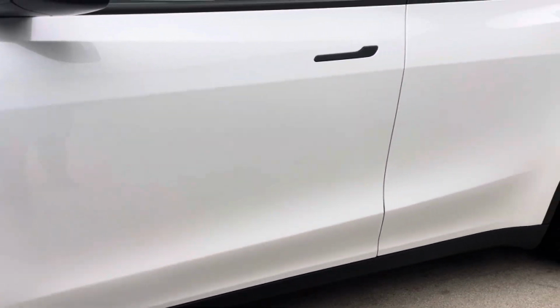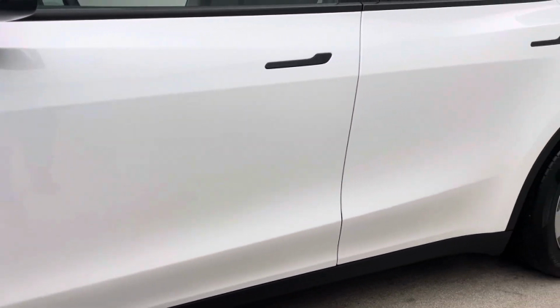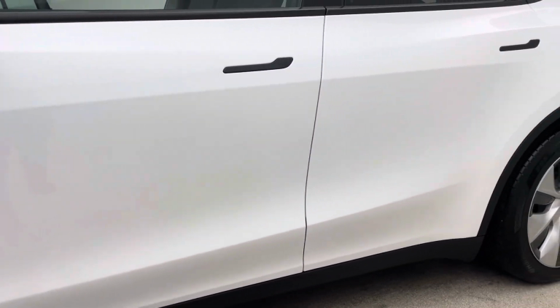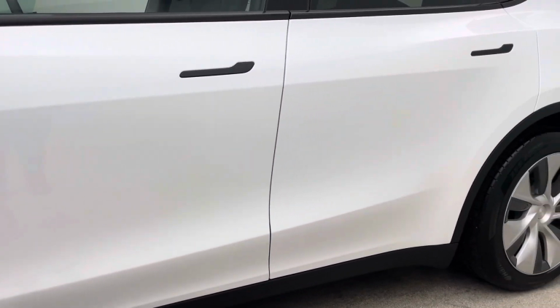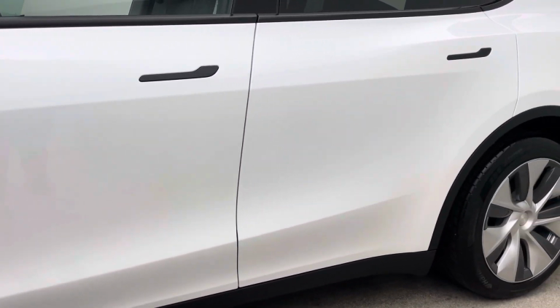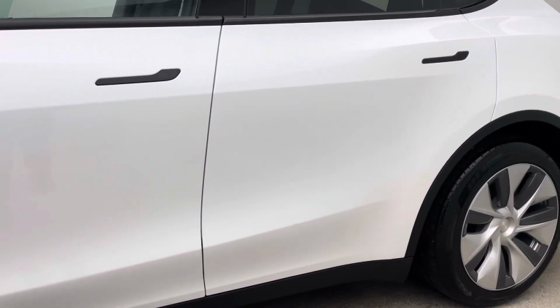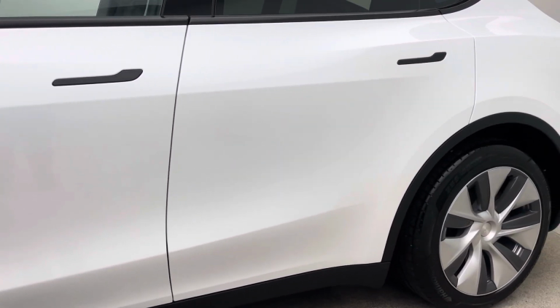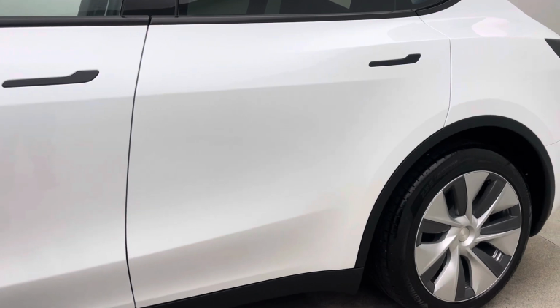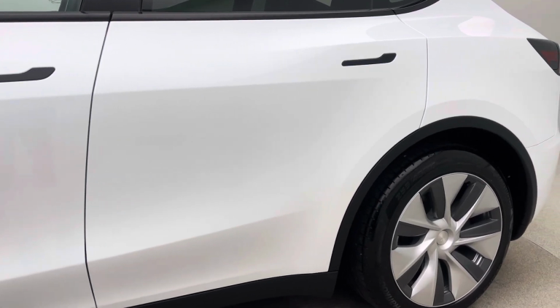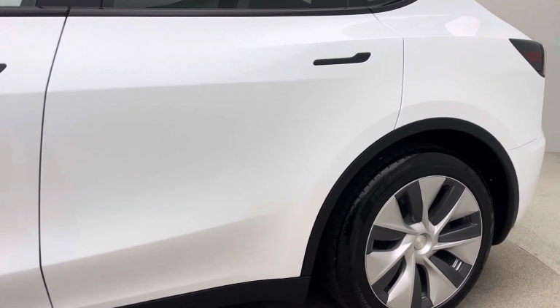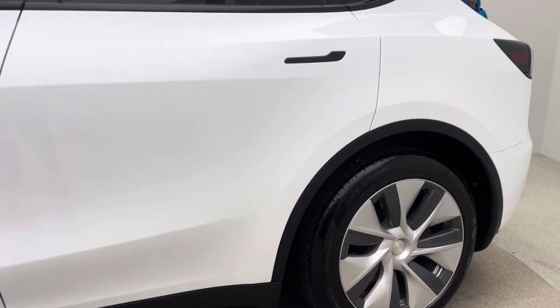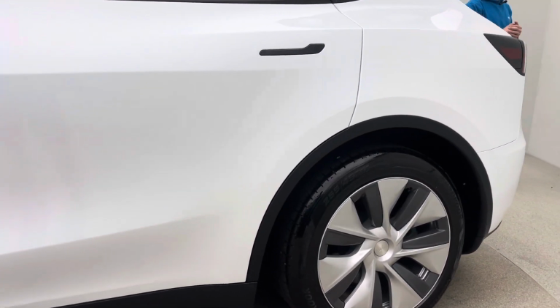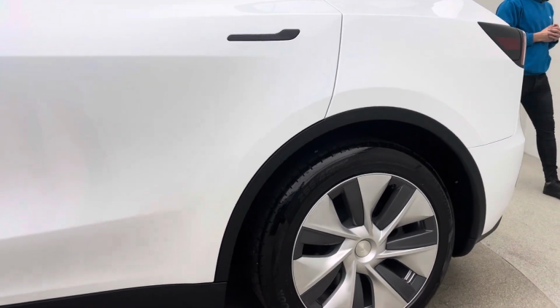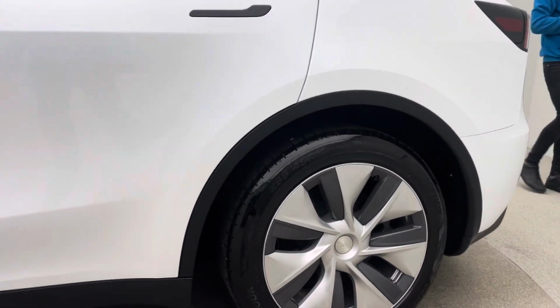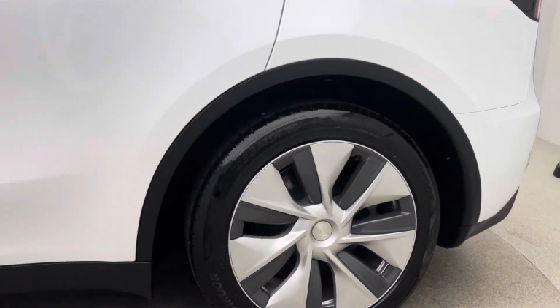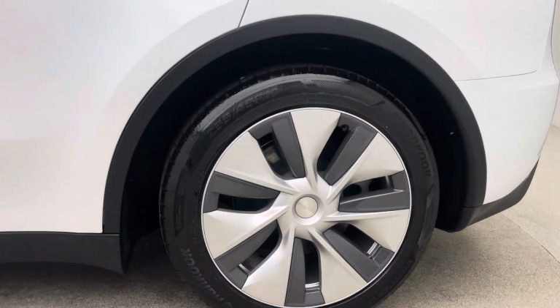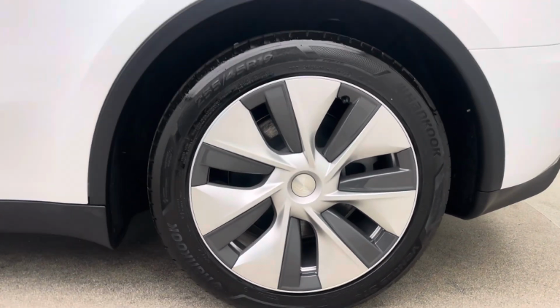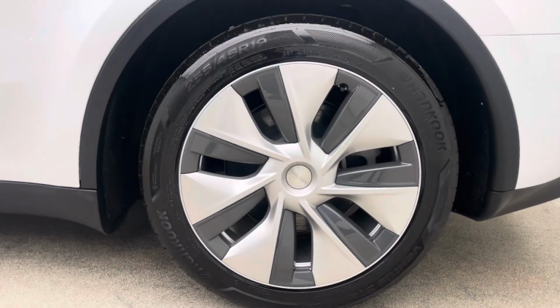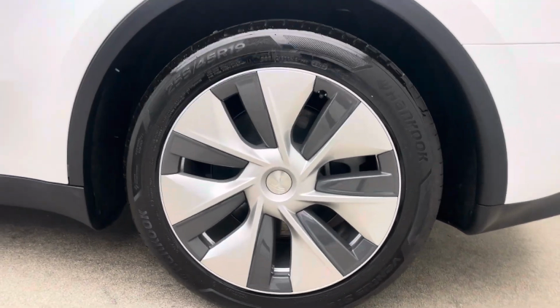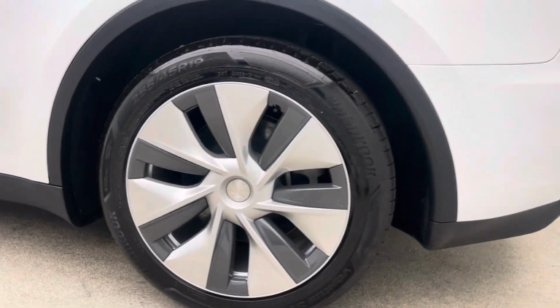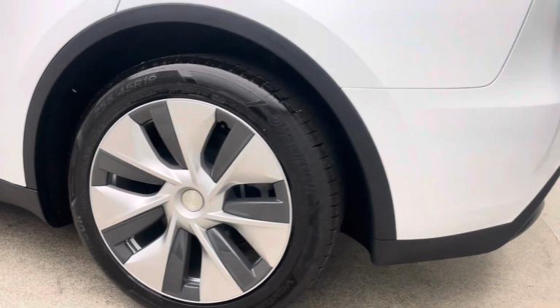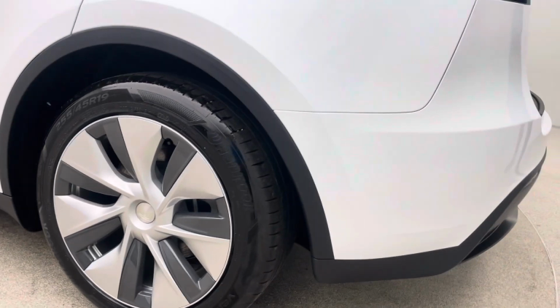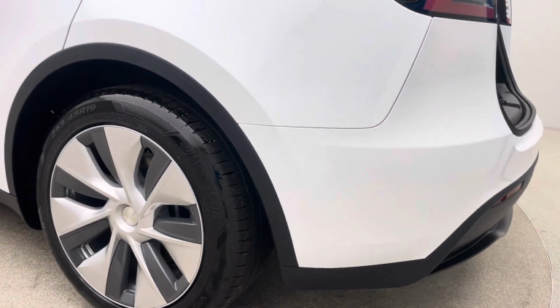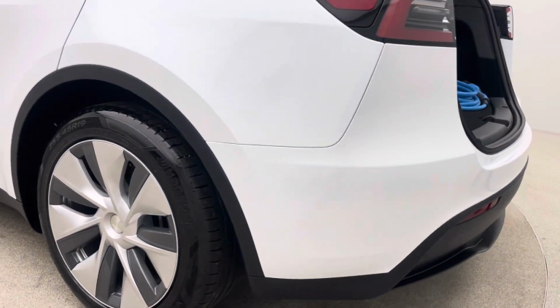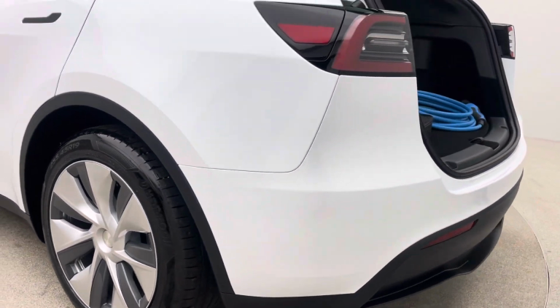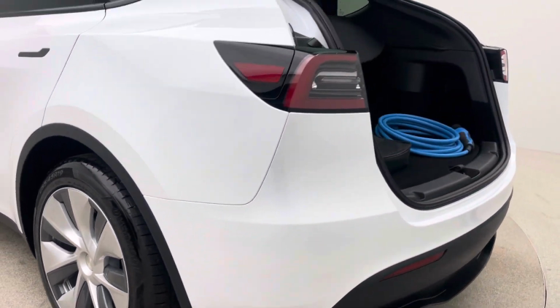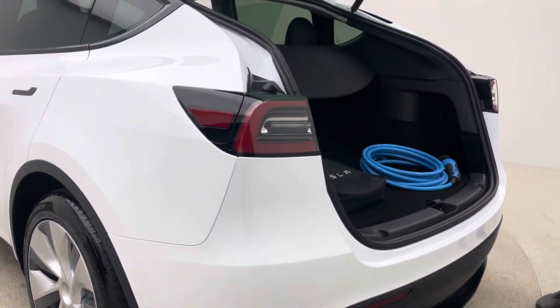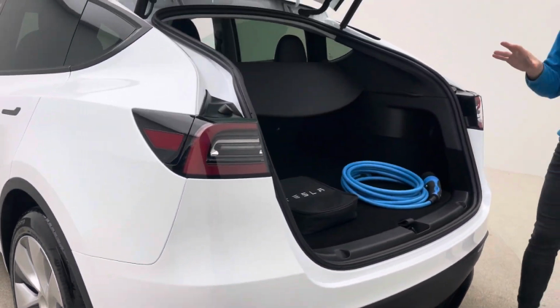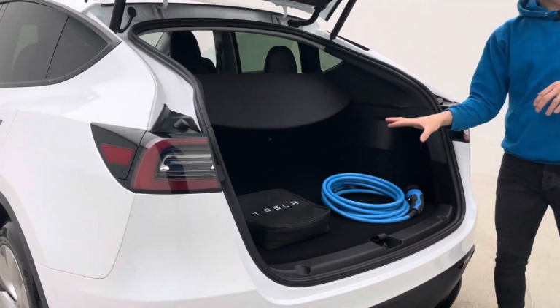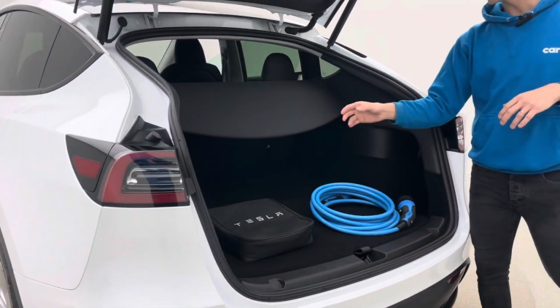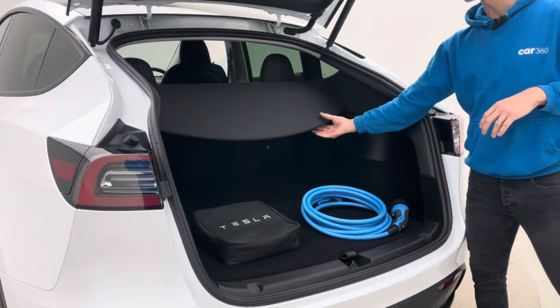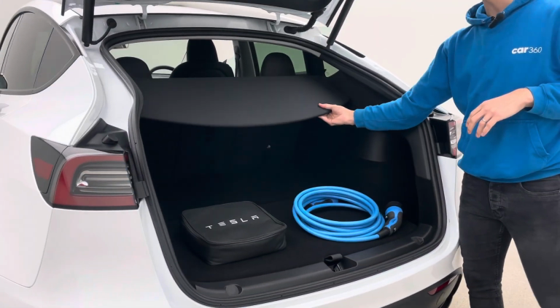A seven day money back guarantee with every car as well, so if it's not for you within the first week, just return it to us within that time frame for a full refund. Both charging cables with this car will be given to you on handover, so you've got your Type 2 and your 3 pin.